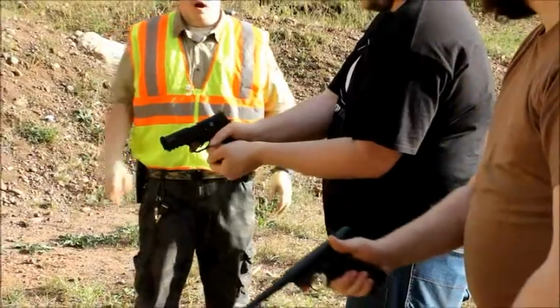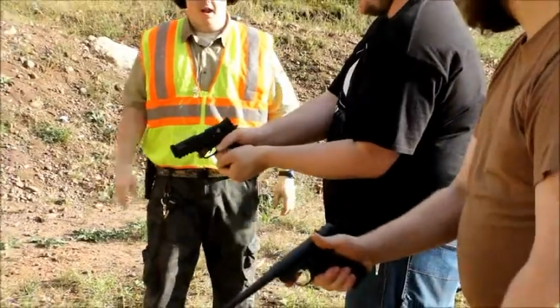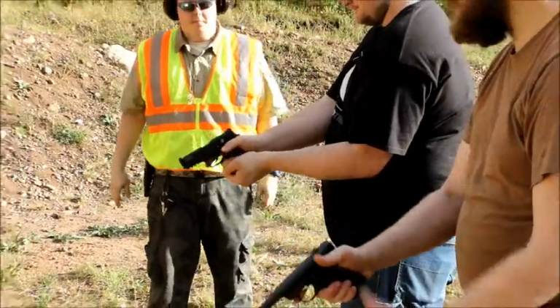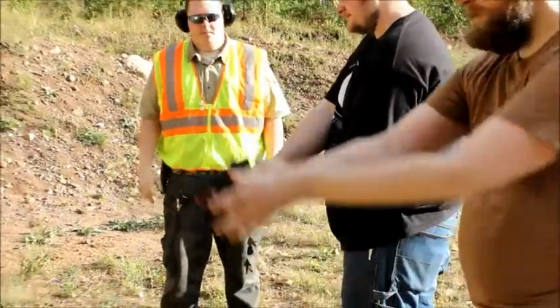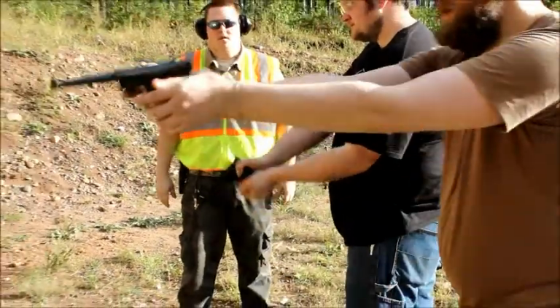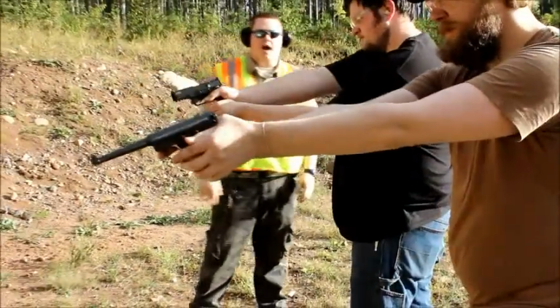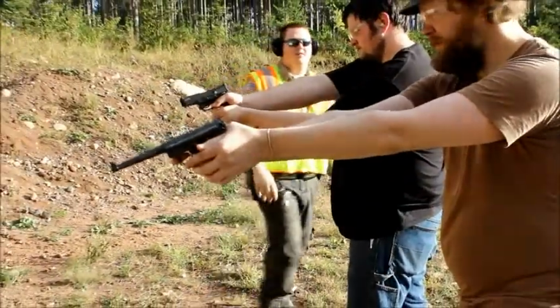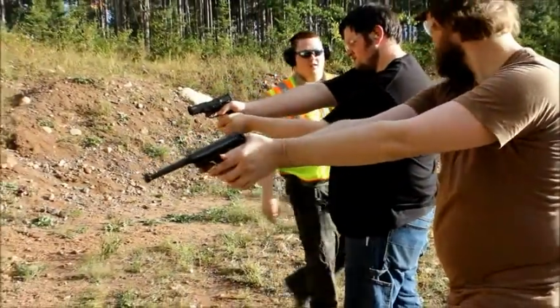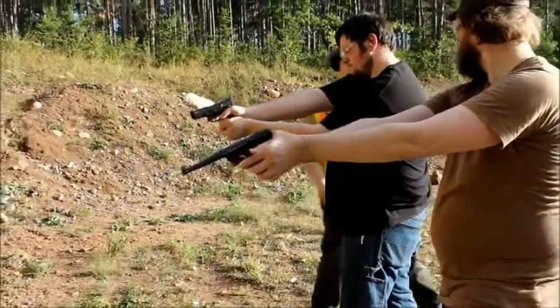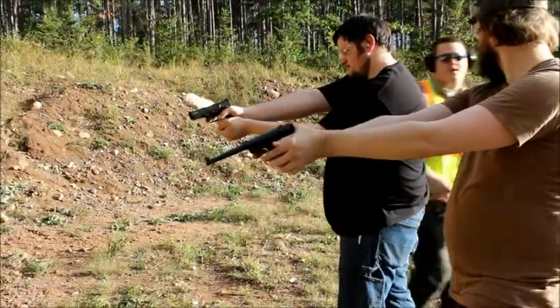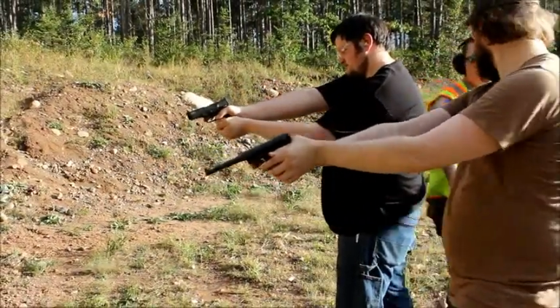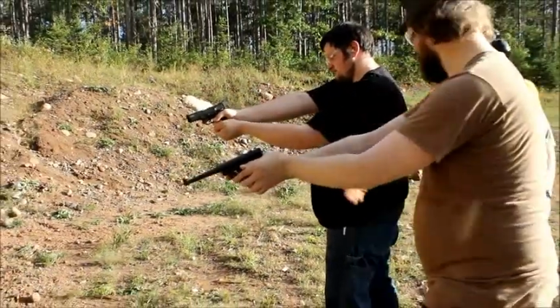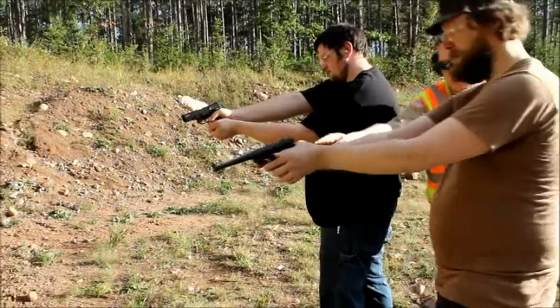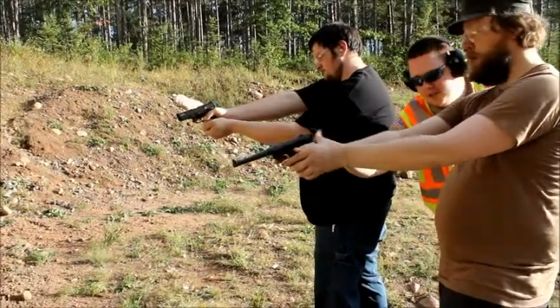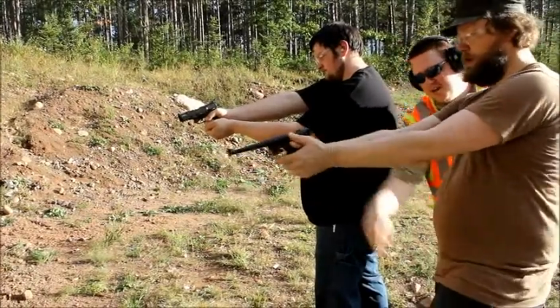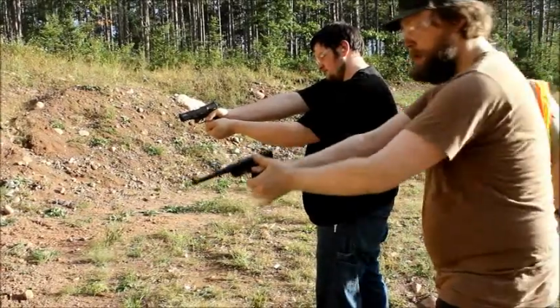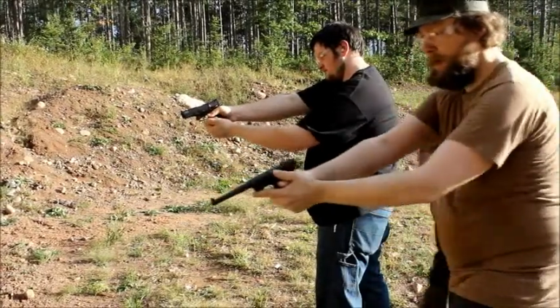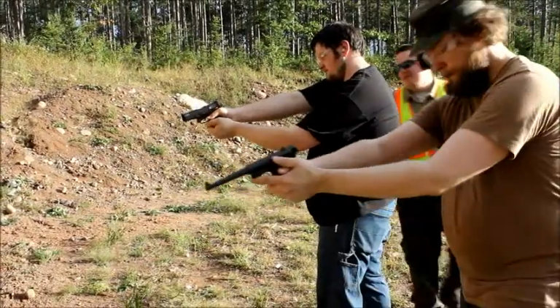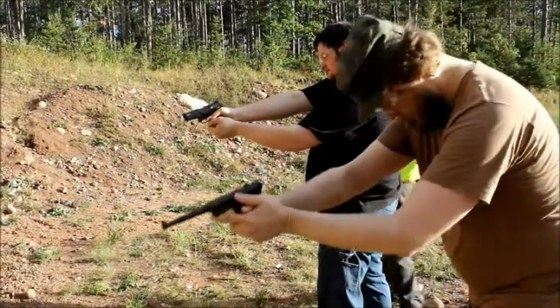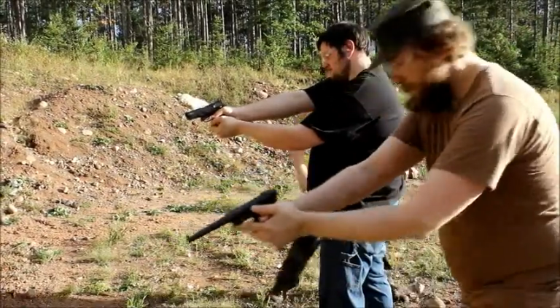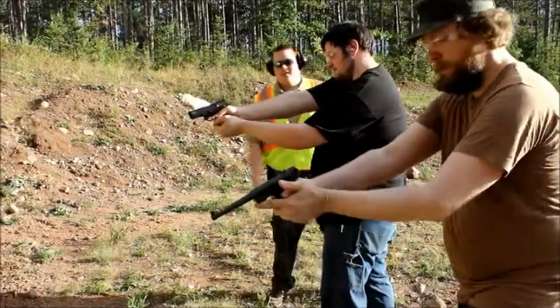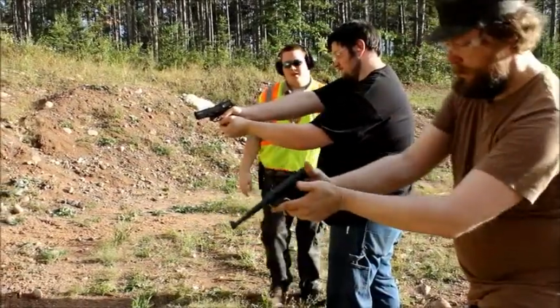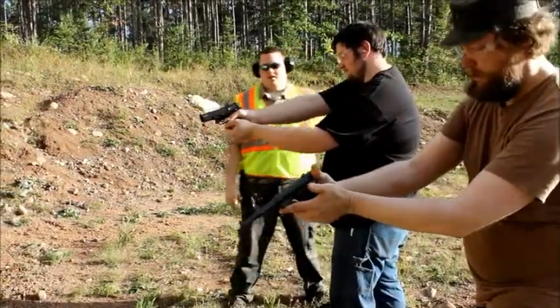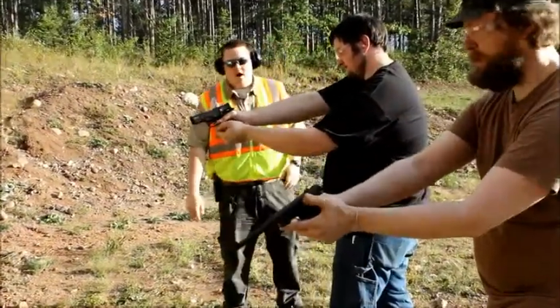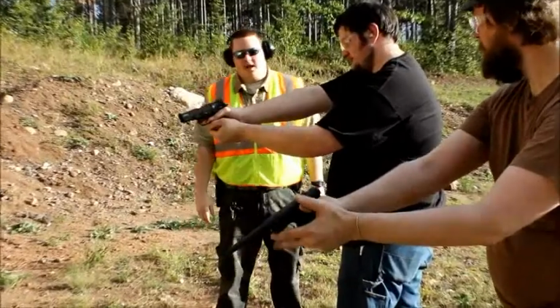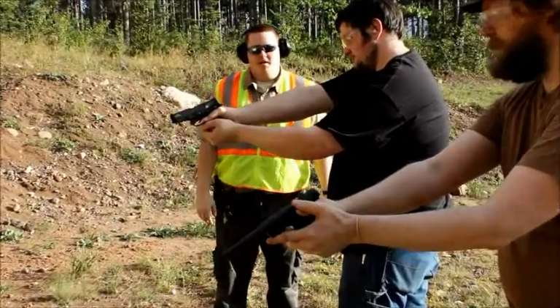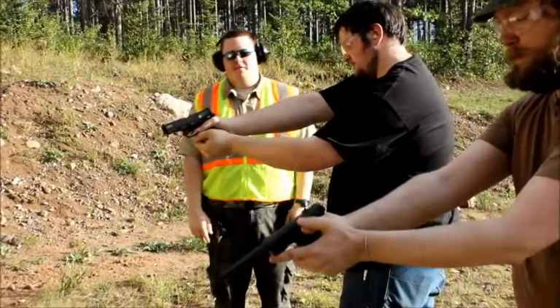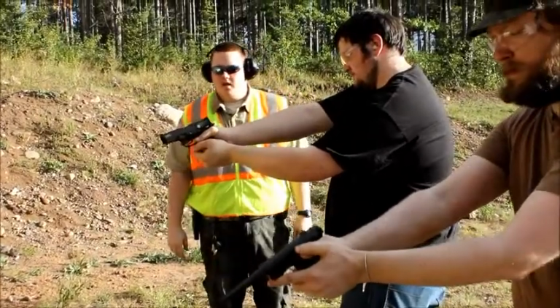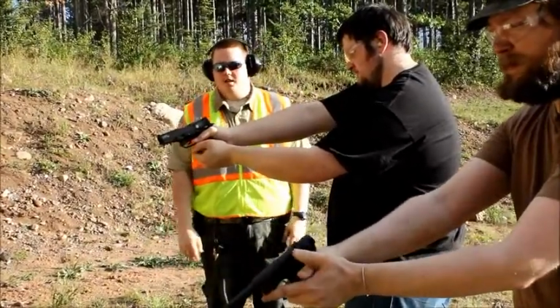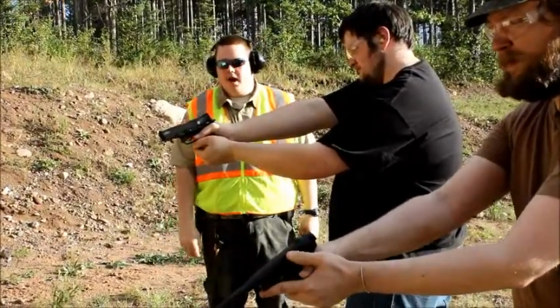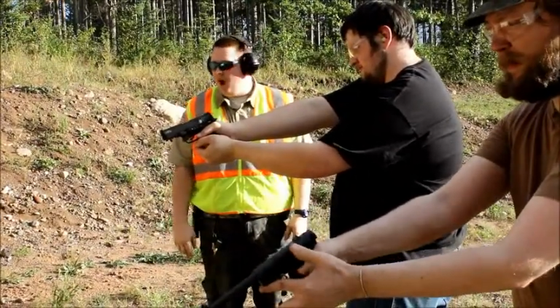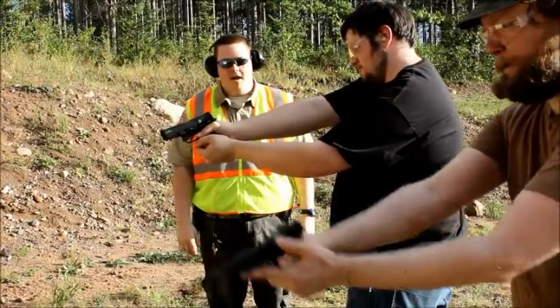All right, go ahead and aim. Can you check your thumb, please, sir? My bad. All right, thank you. All right, looks like everybody's safe. Let's go ahead and fire when ready.